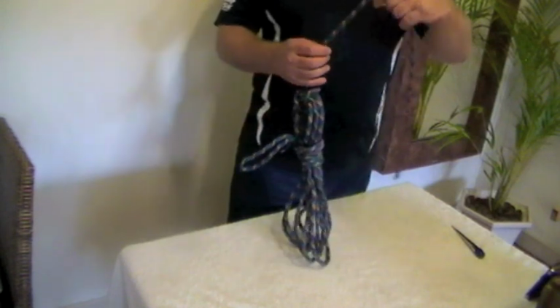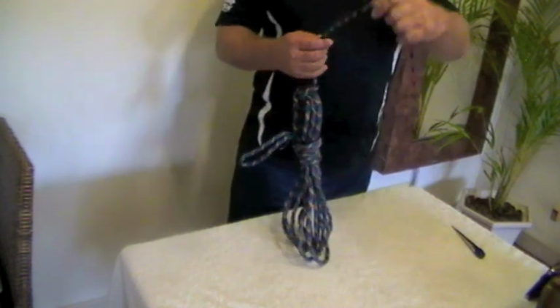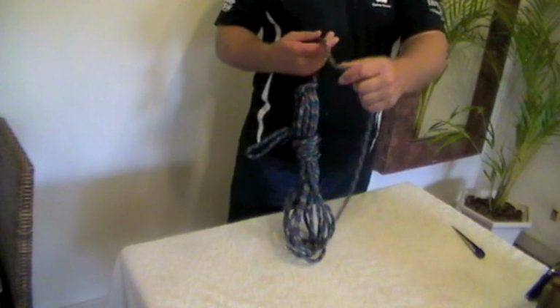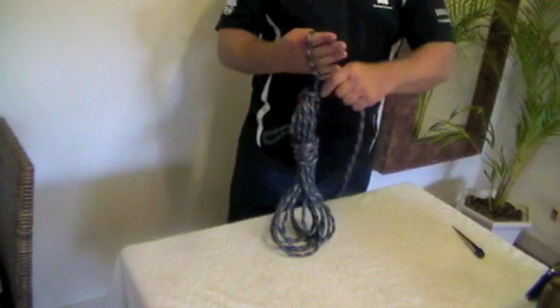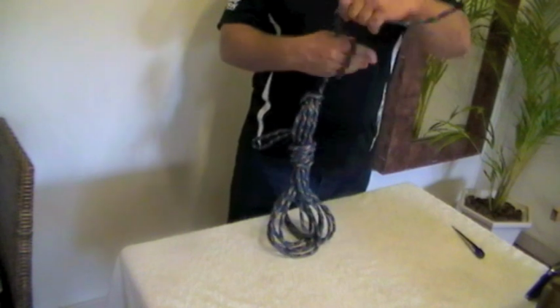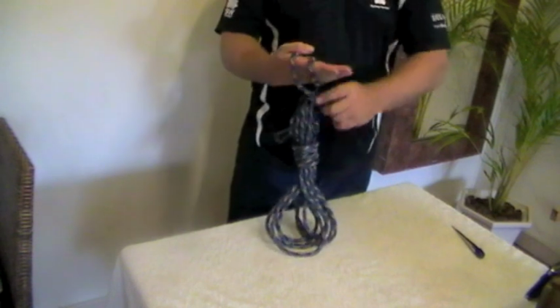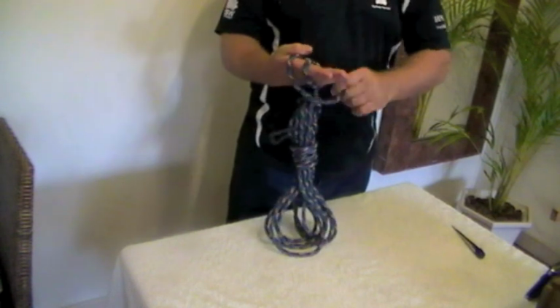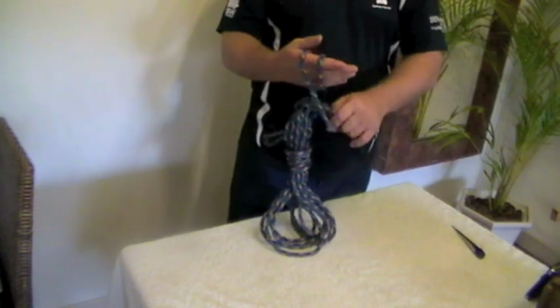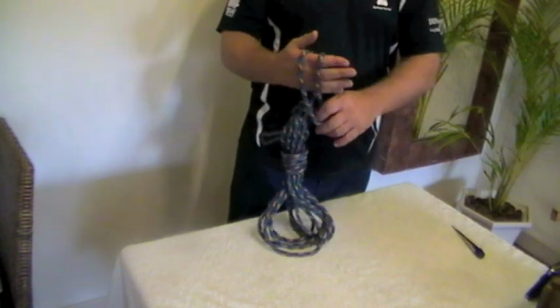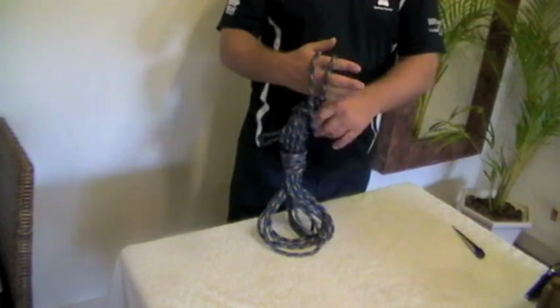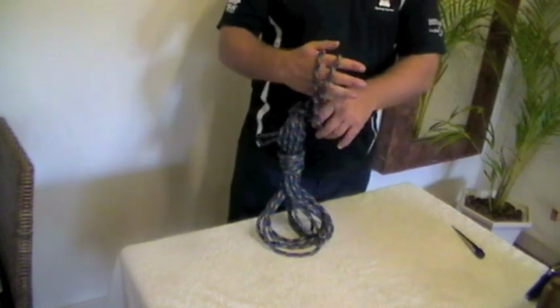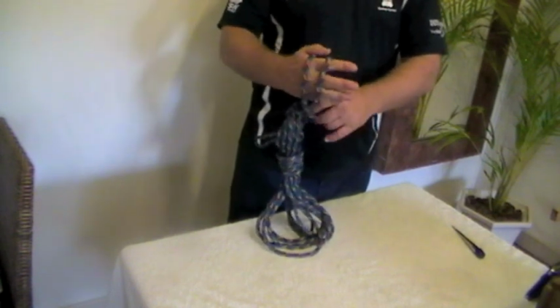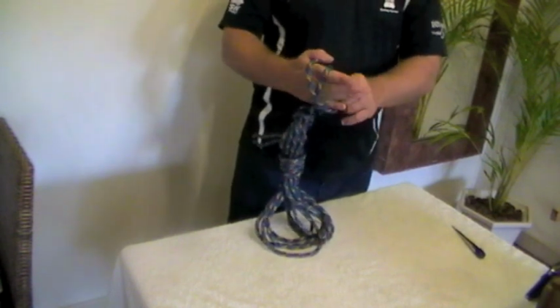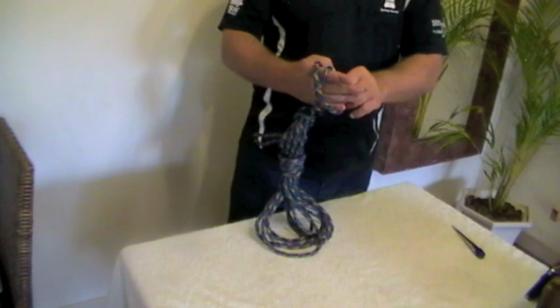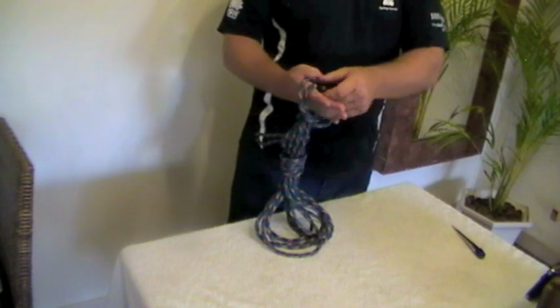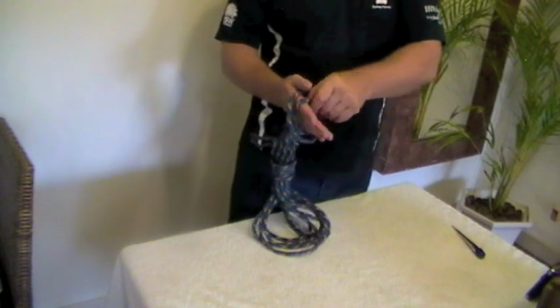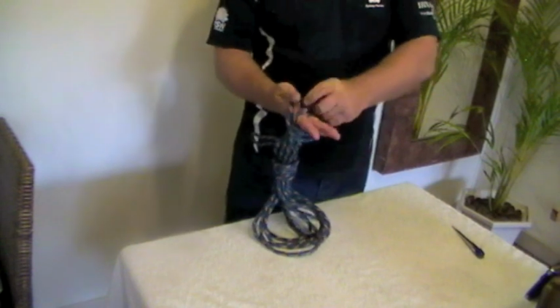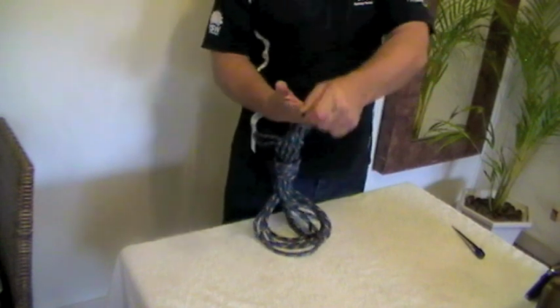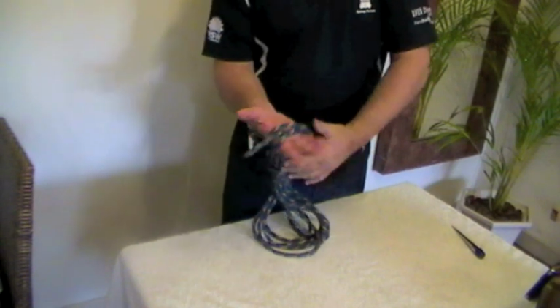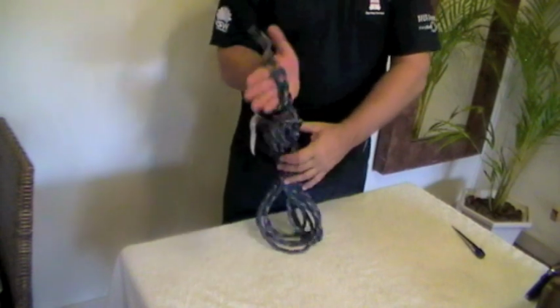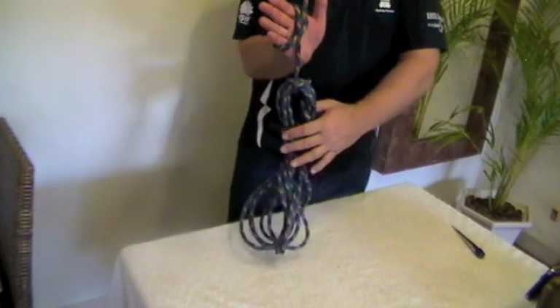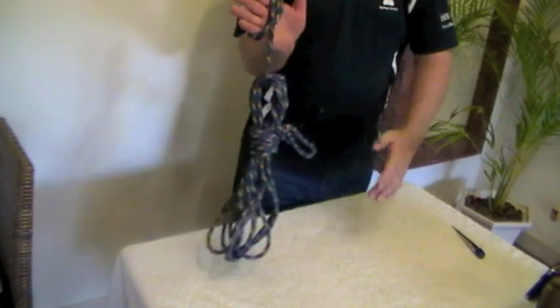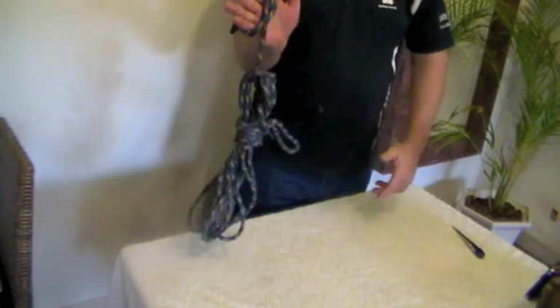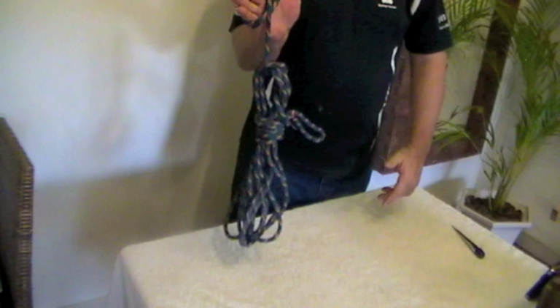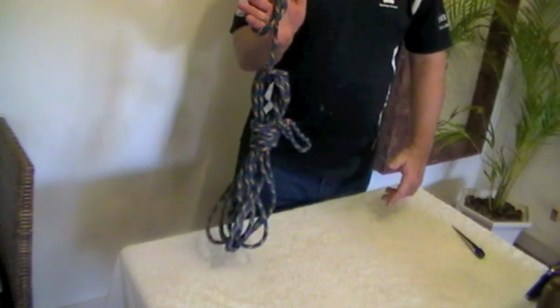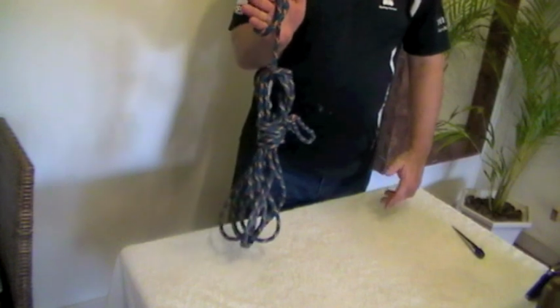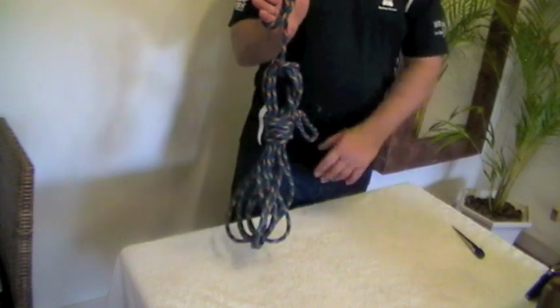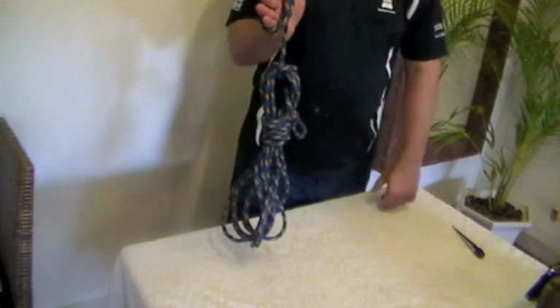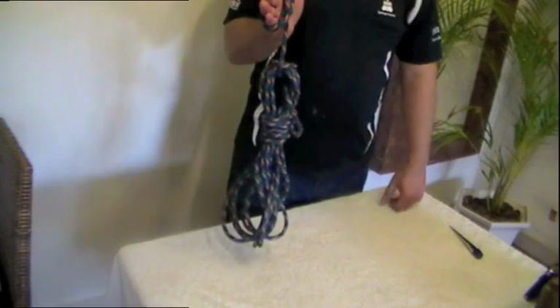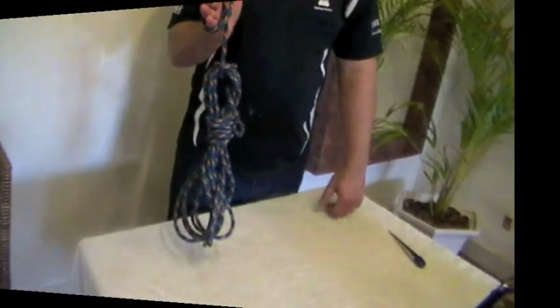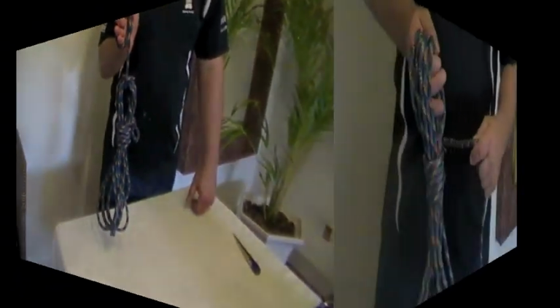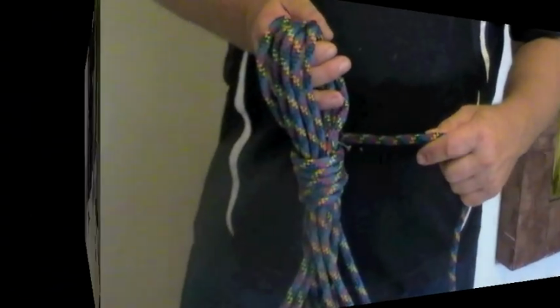I've left enough on the end to tie it off if I wanted to hang the rope somewhere — like on my boat. I'll just do a clove hitch like that, and there's my rope, all coiled up, nice and neat, ready to use next time.